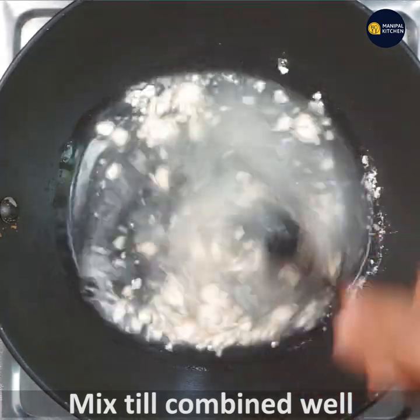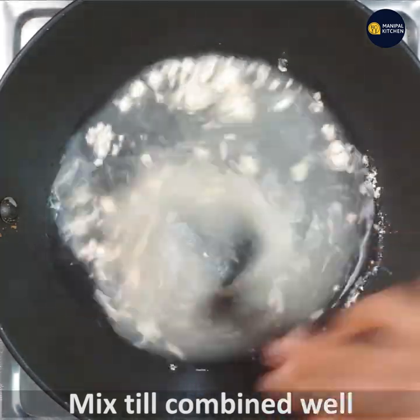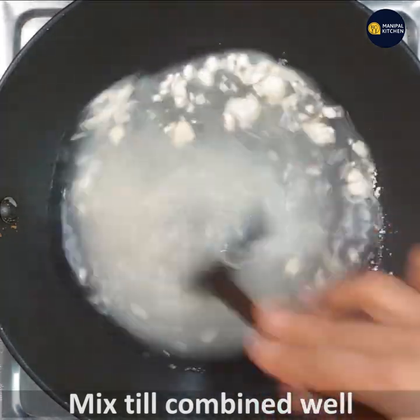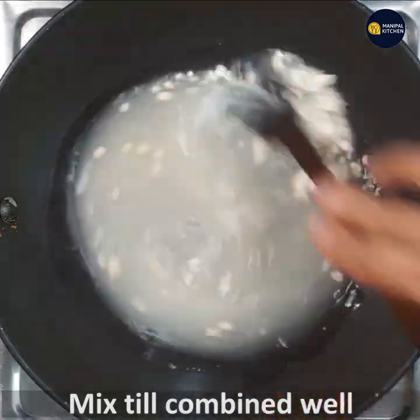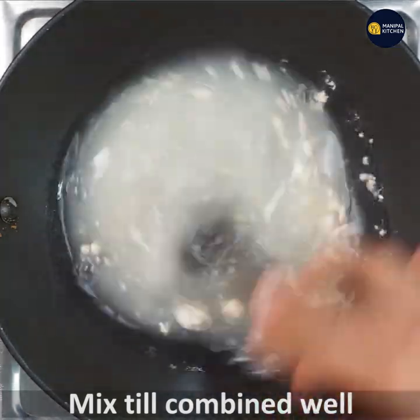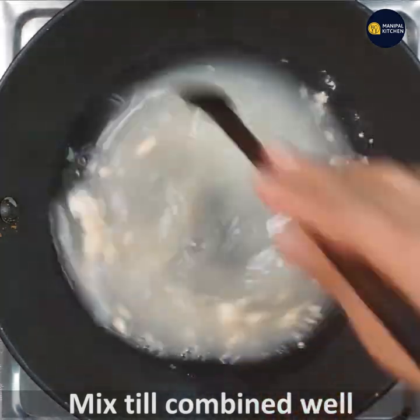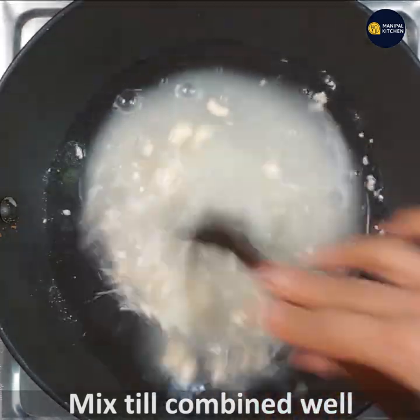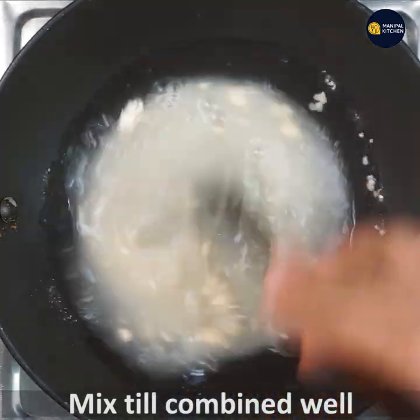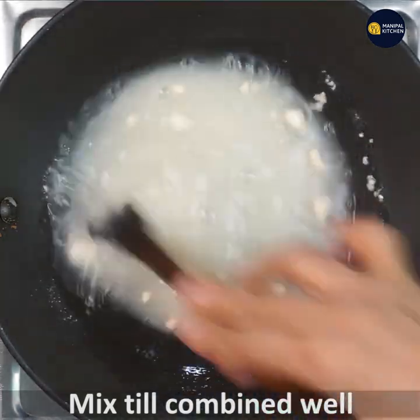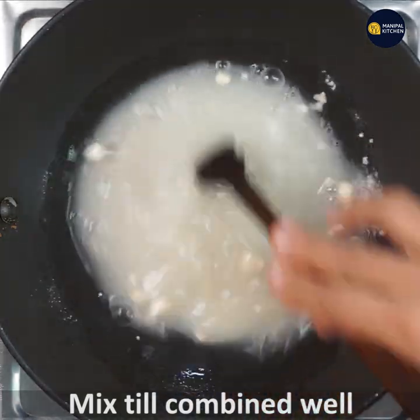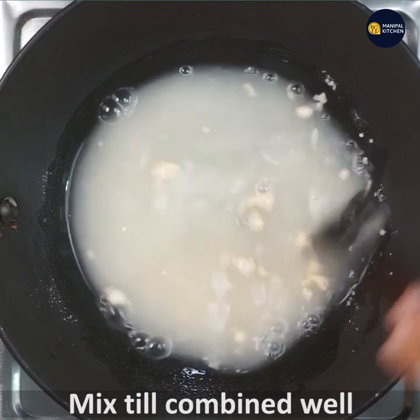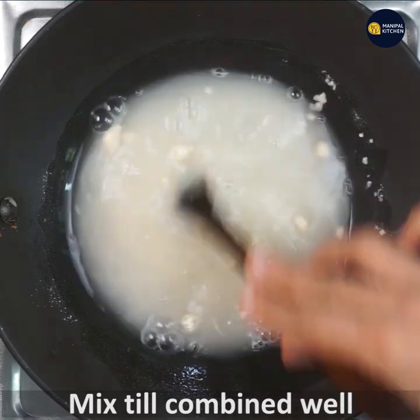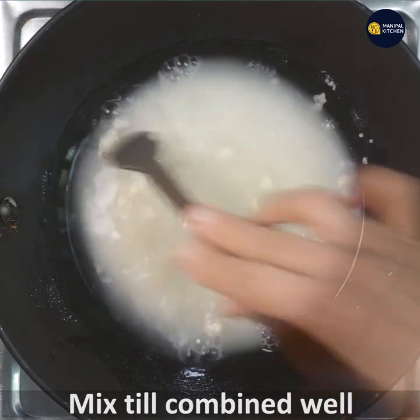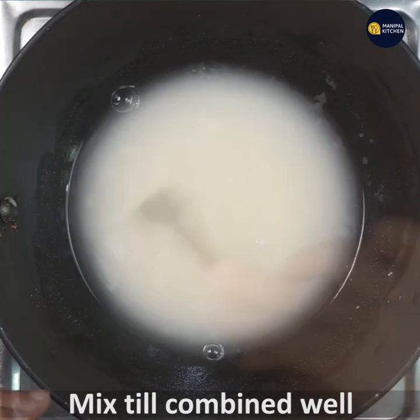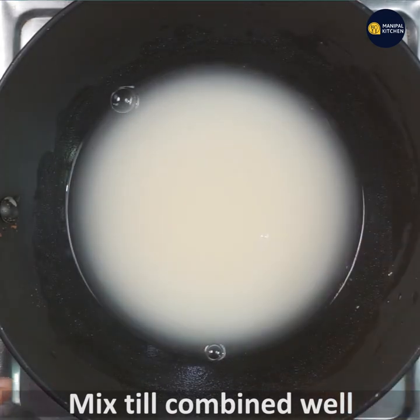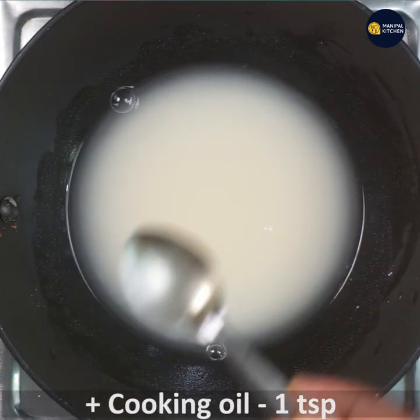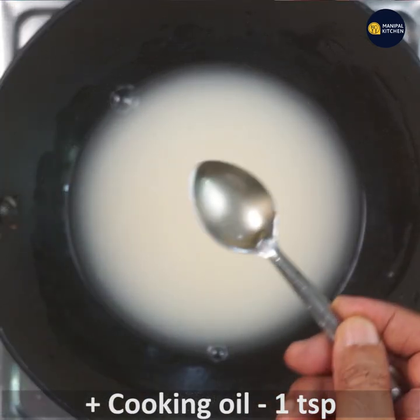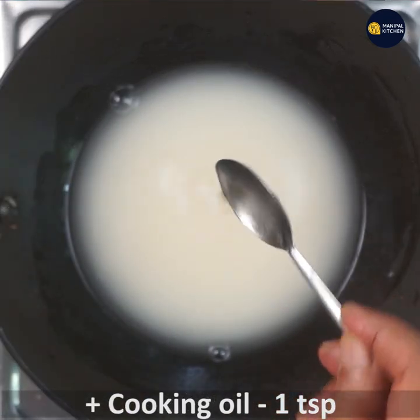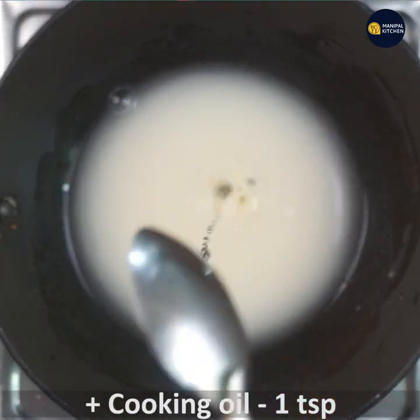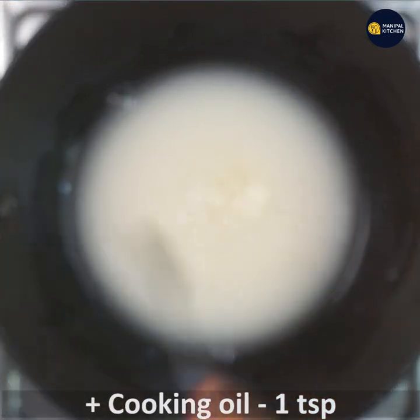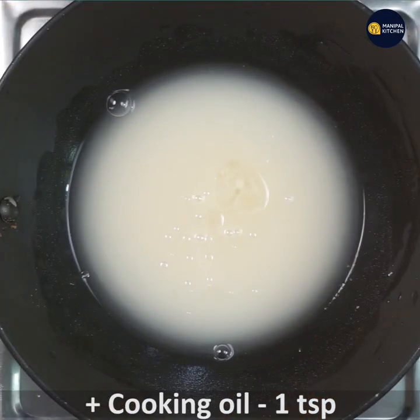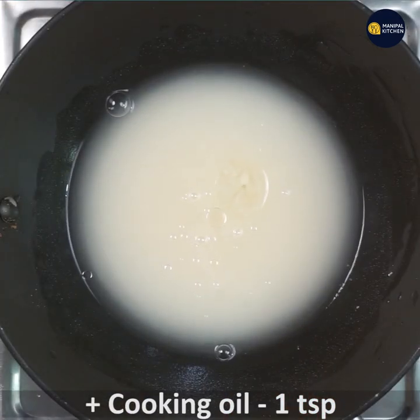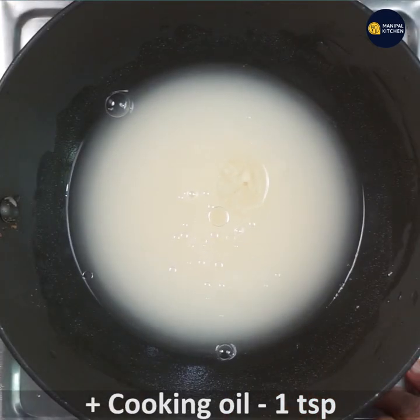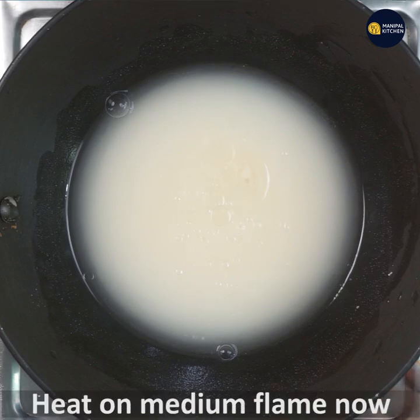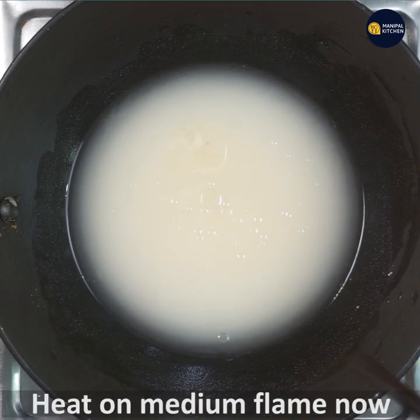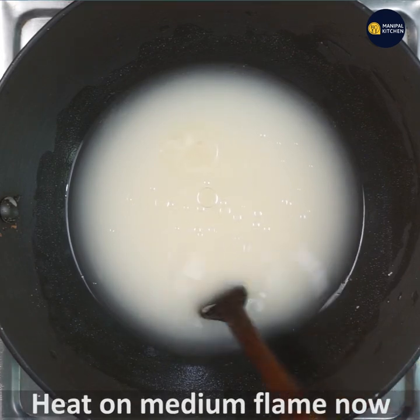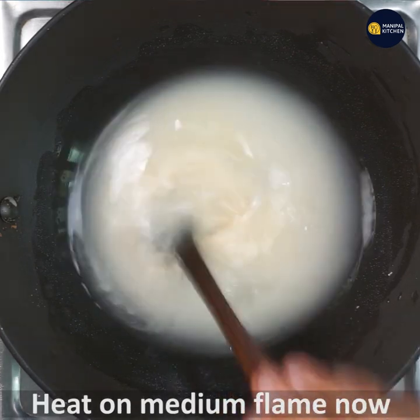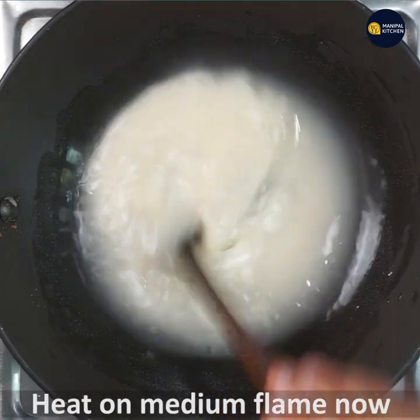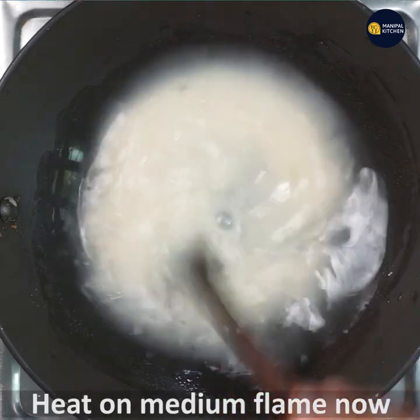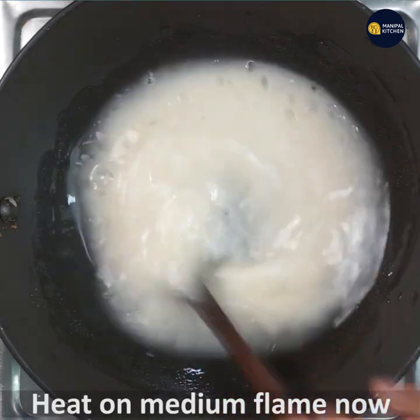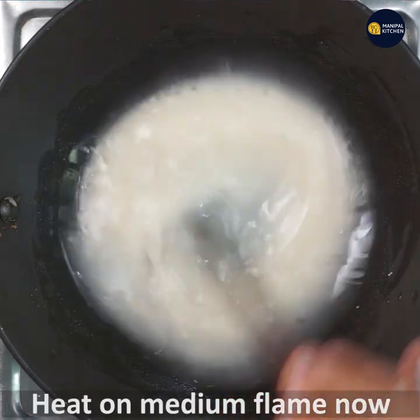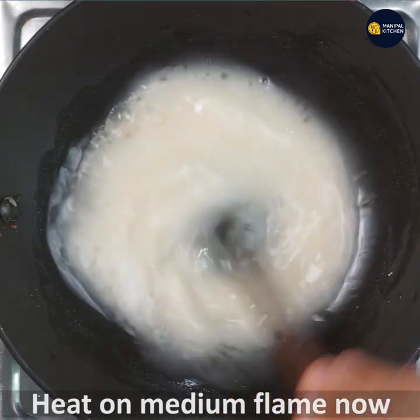The water is not enough. It is not hot in the pot. I am going to put it on. Then add a teaspoon of cooking boil, then turn it on. When I put it on, I will put it on the medium flame.